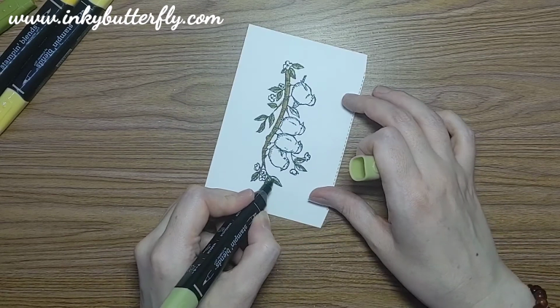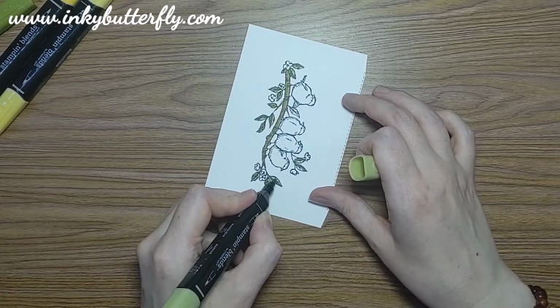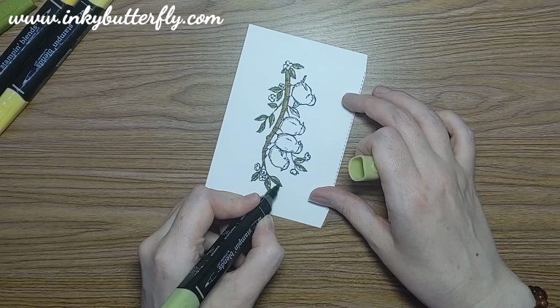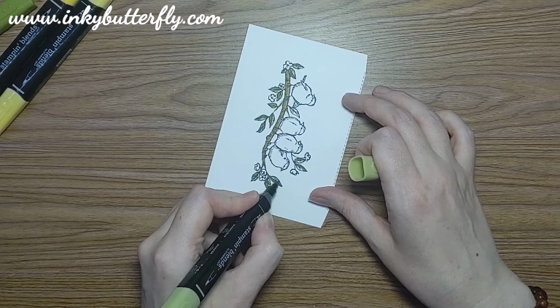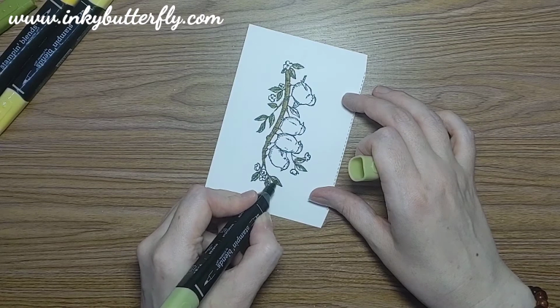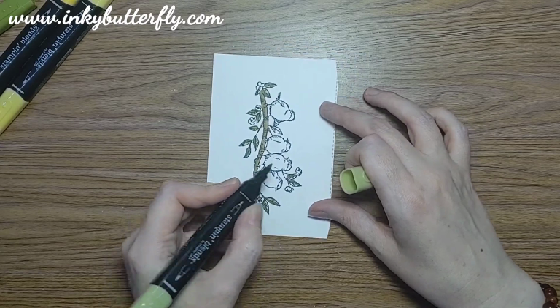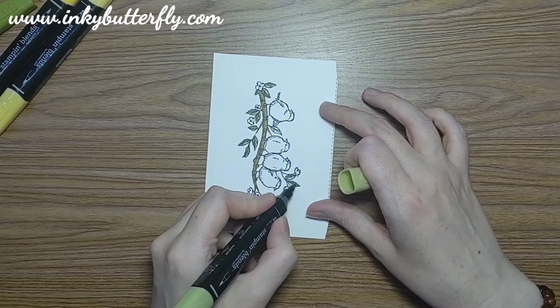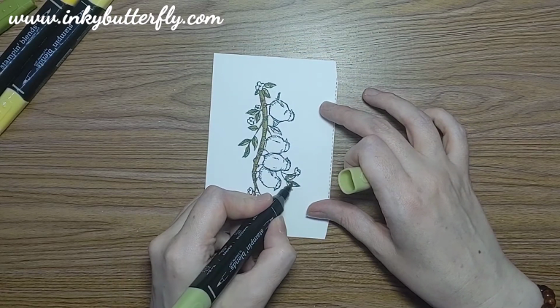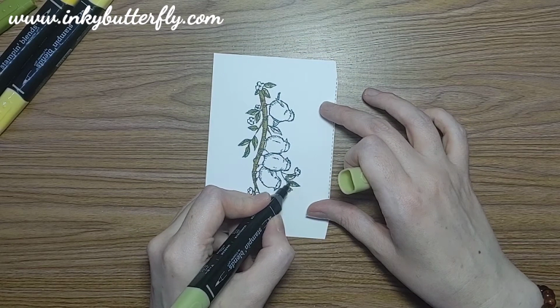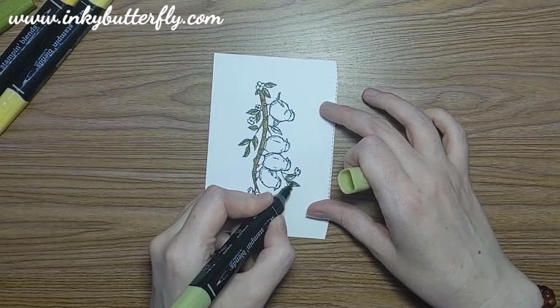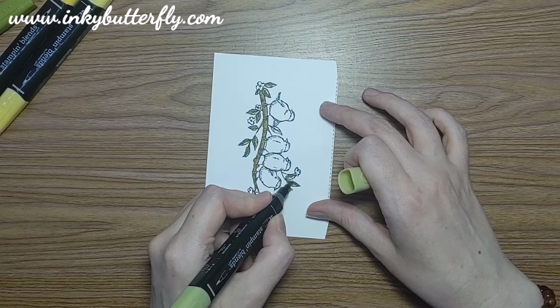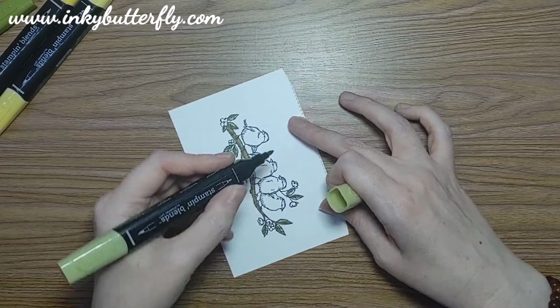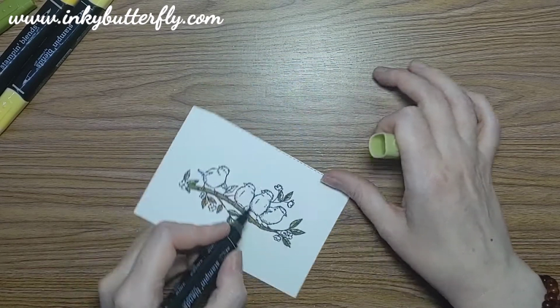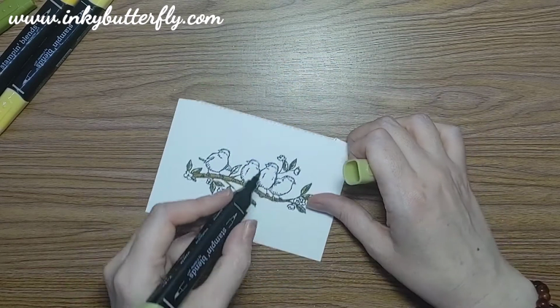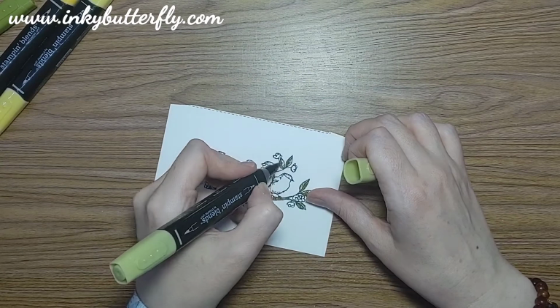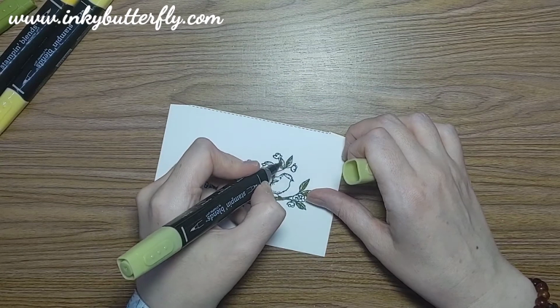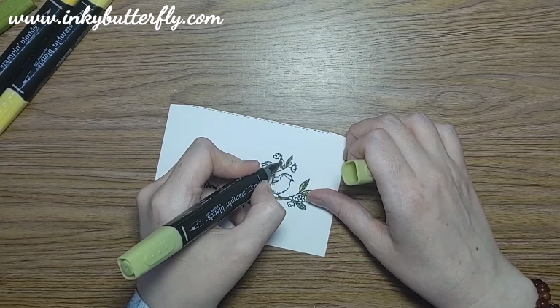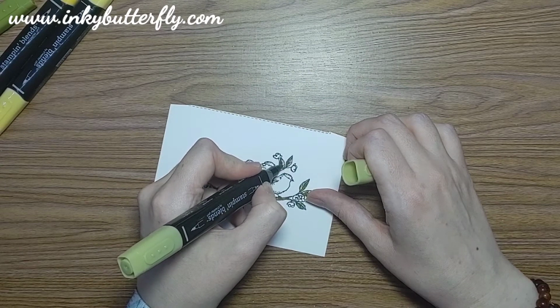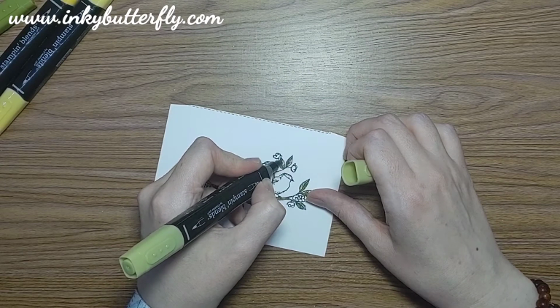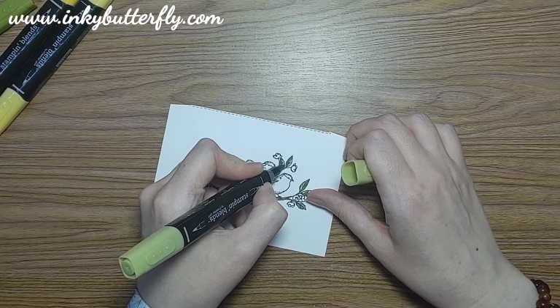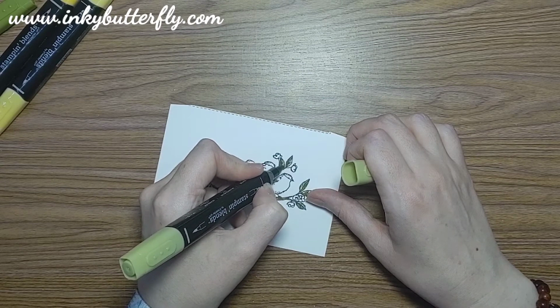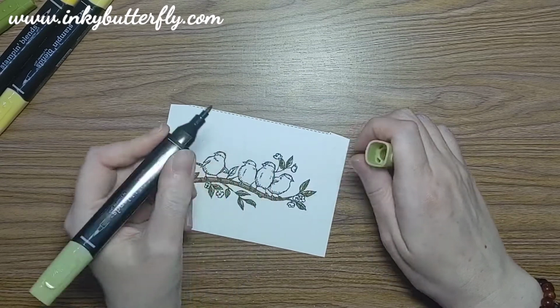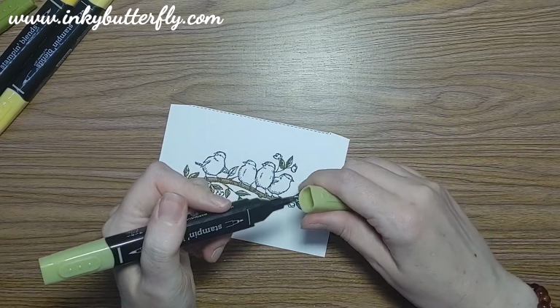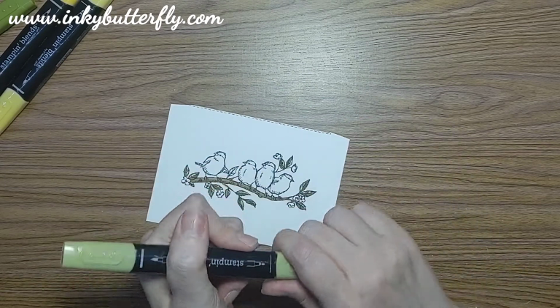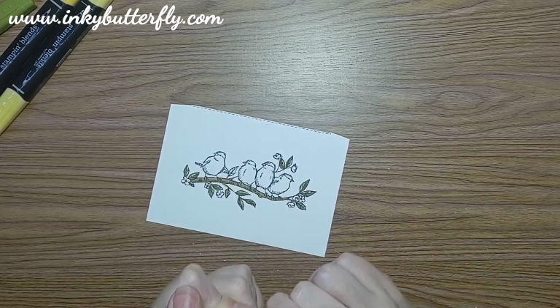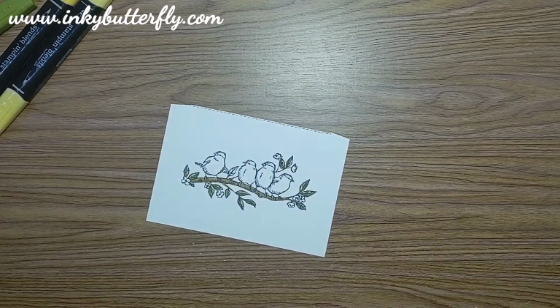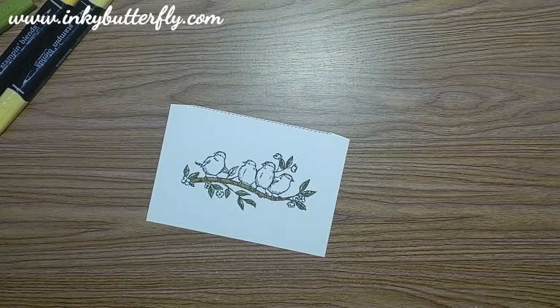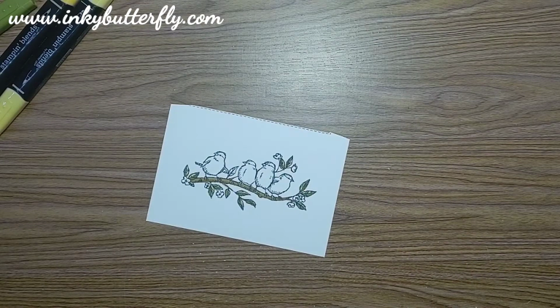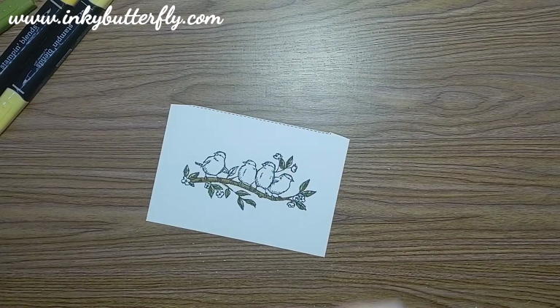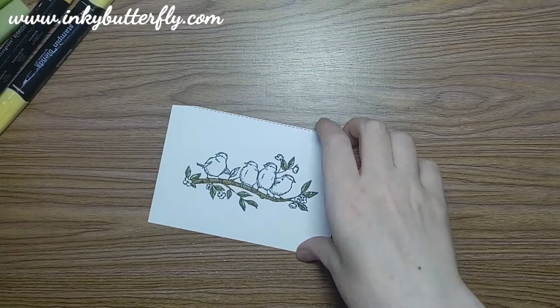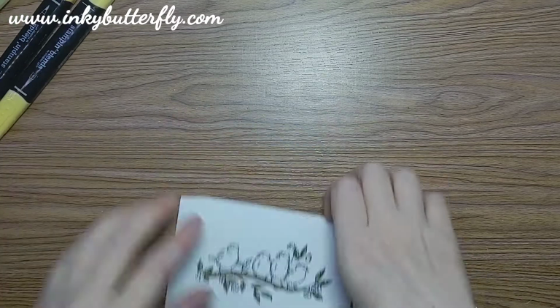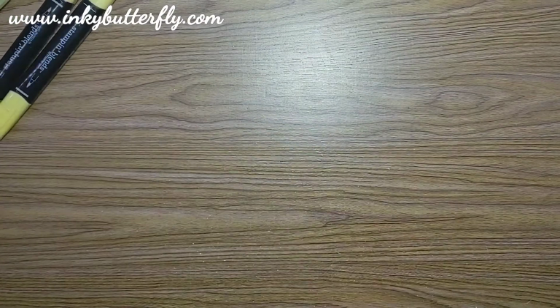Just go around all of those. I'm using the bullet tips just because they're very small areas. Okay, so that's our leaves done.